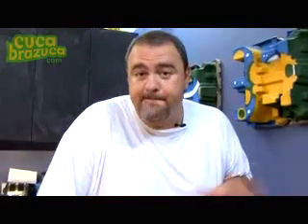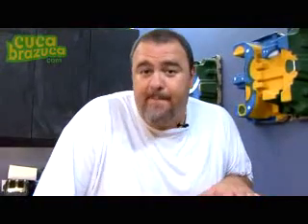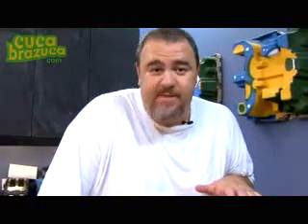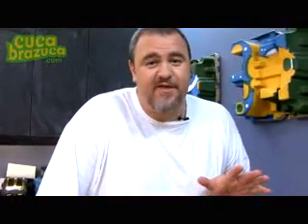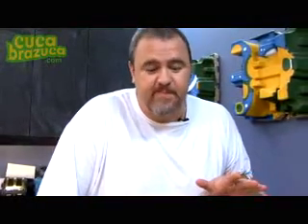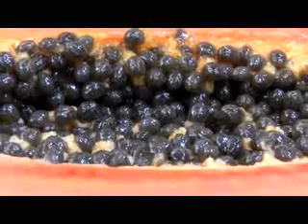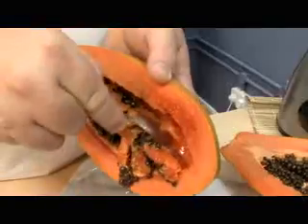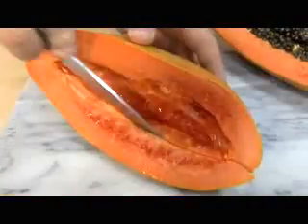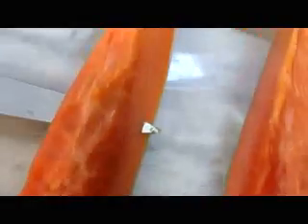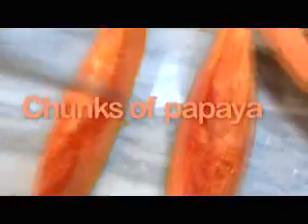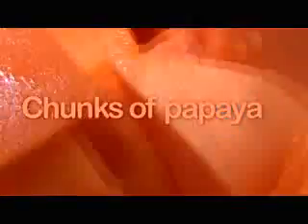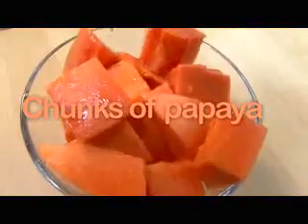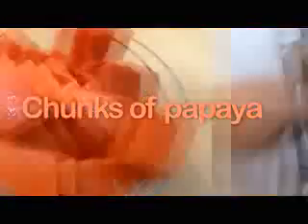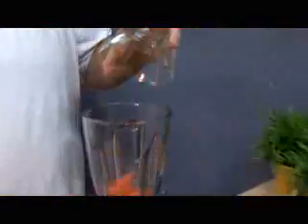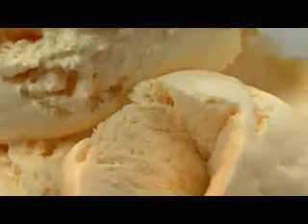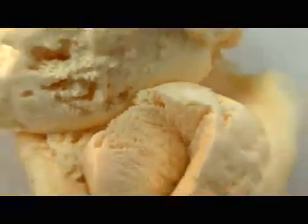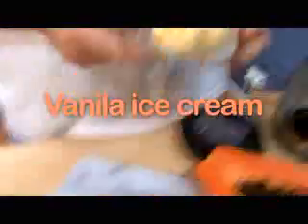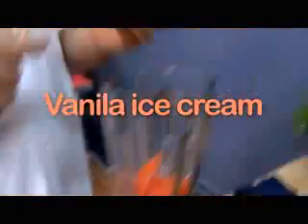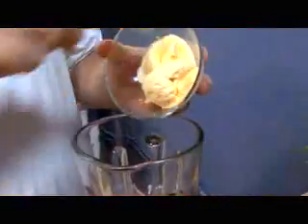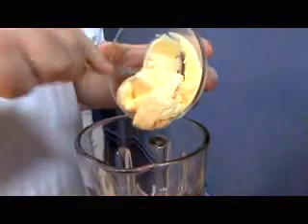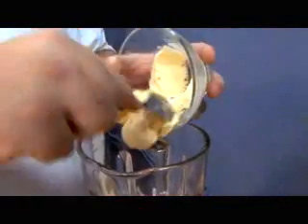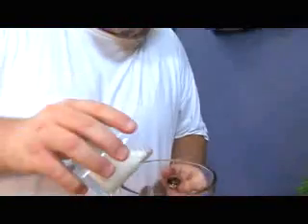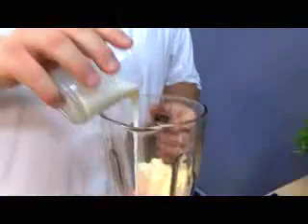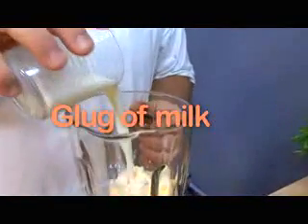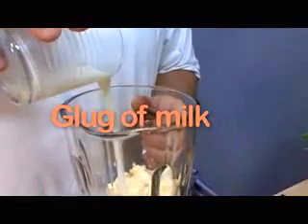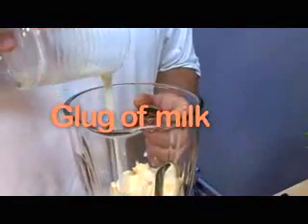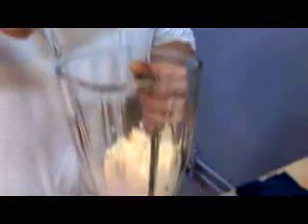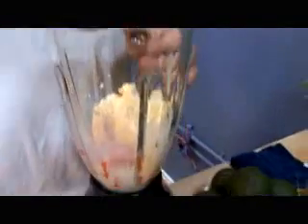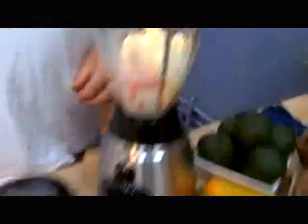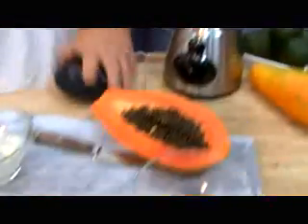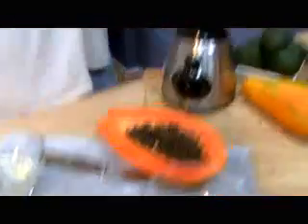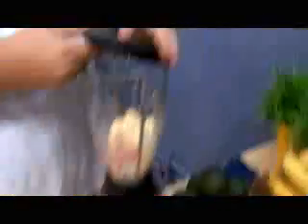Papaya cream — nothing could be simpler. What you need is a nice chunk of papaya — just stick it in the blender — a couple of scoops of vanilla ice cream, and a tiny little glug of milk to help things move along in the blender.